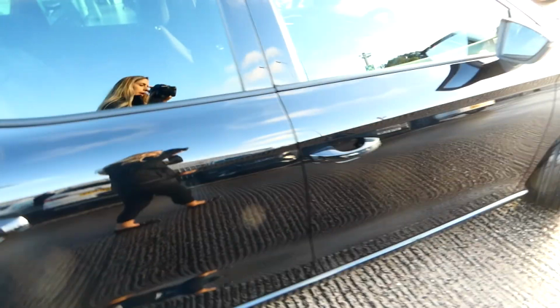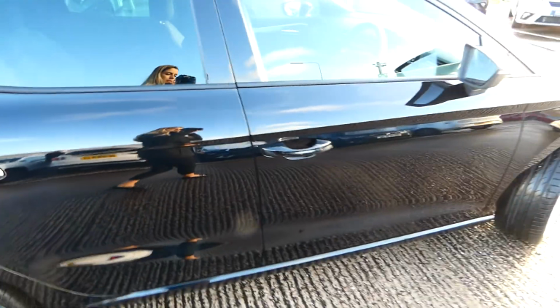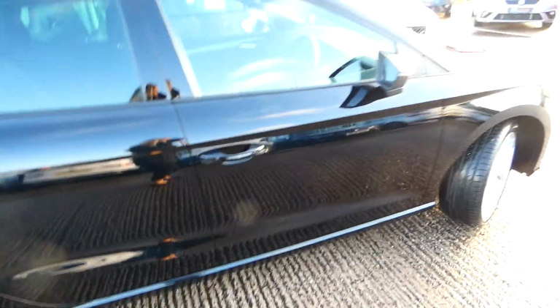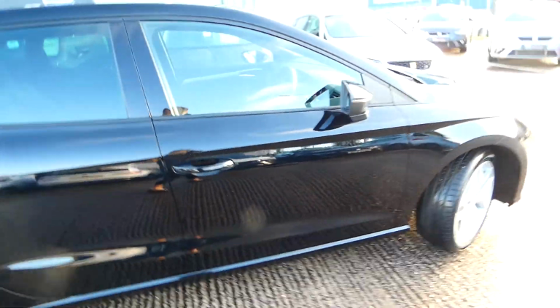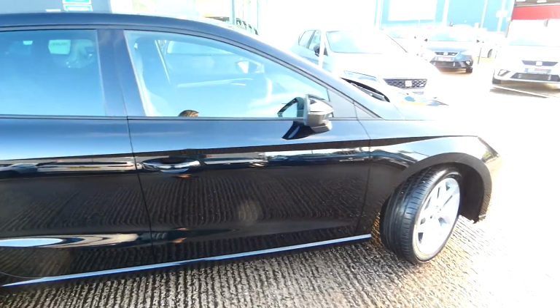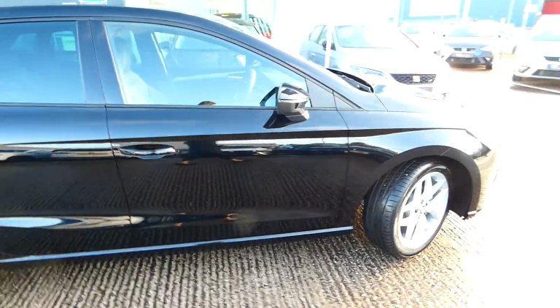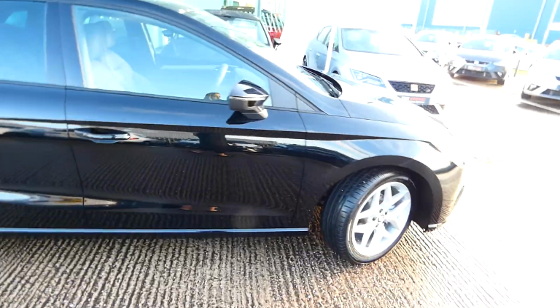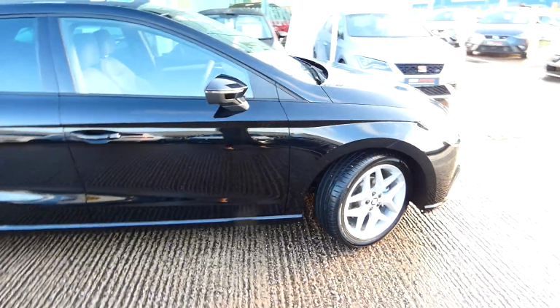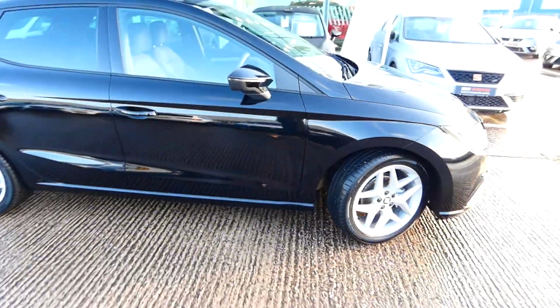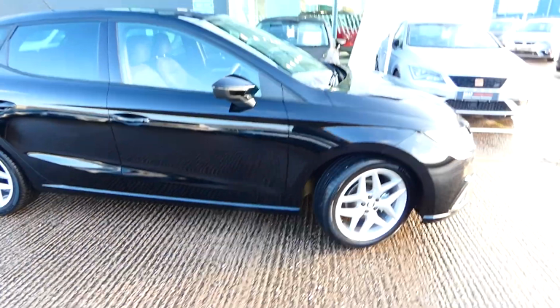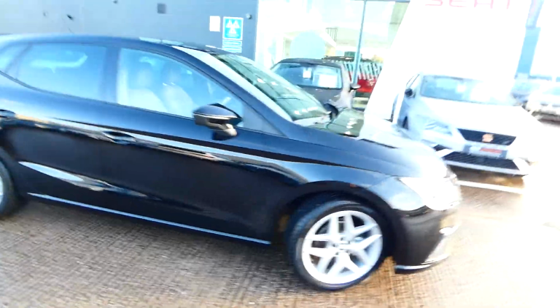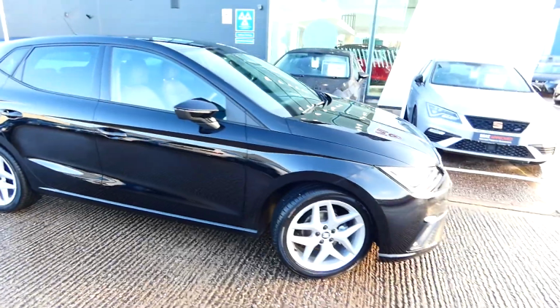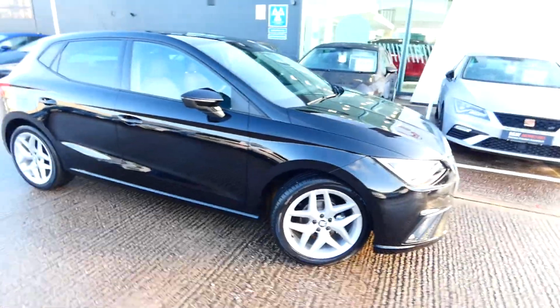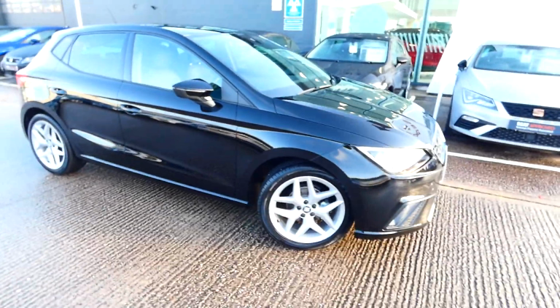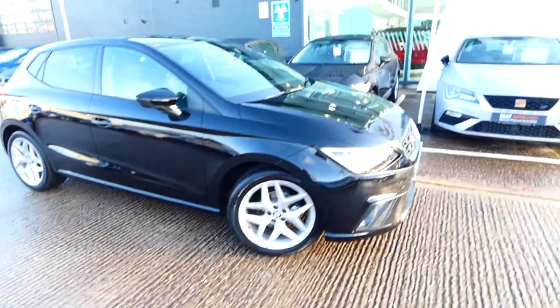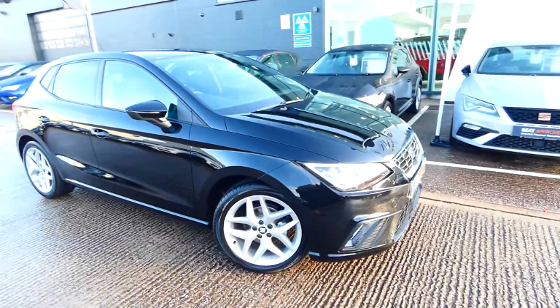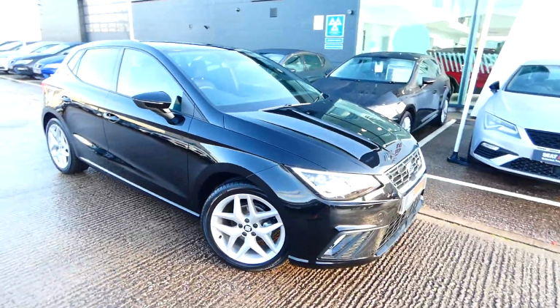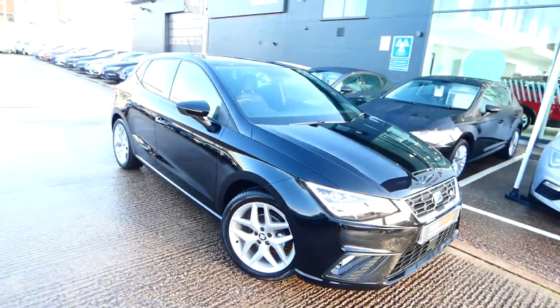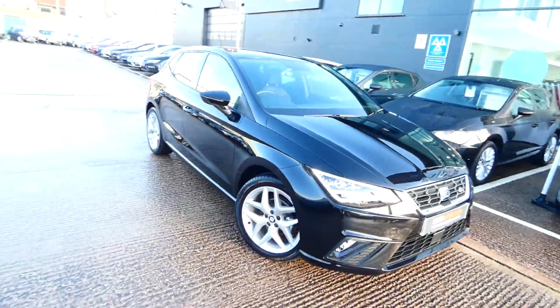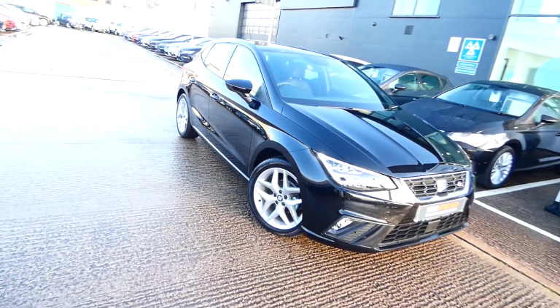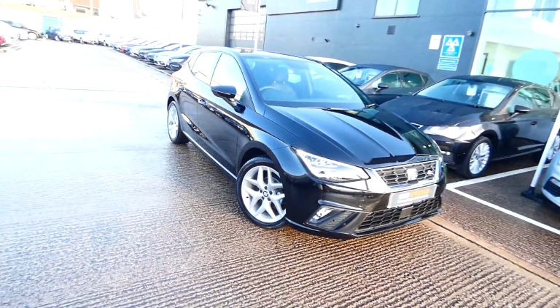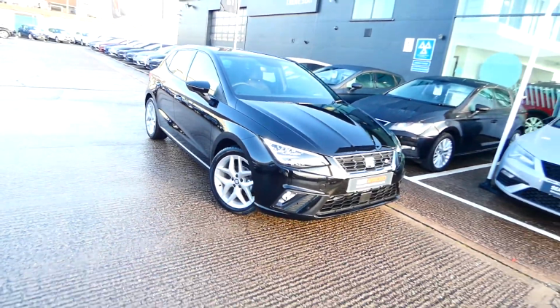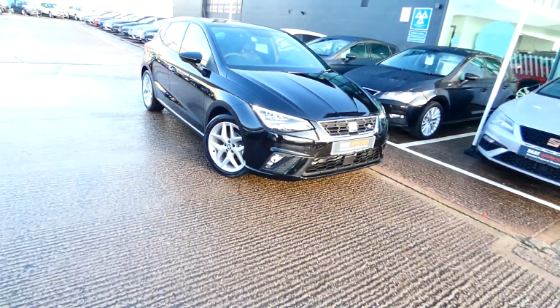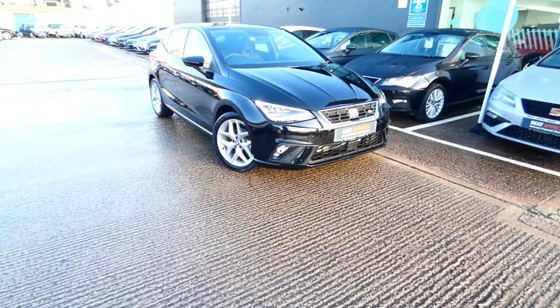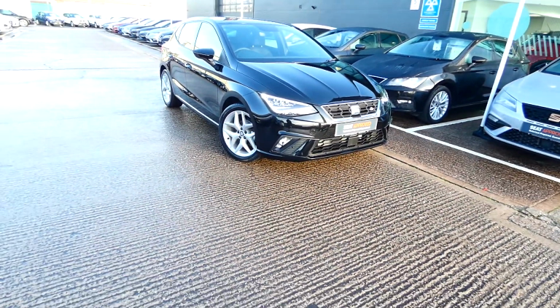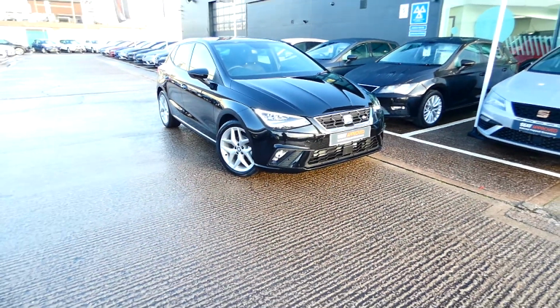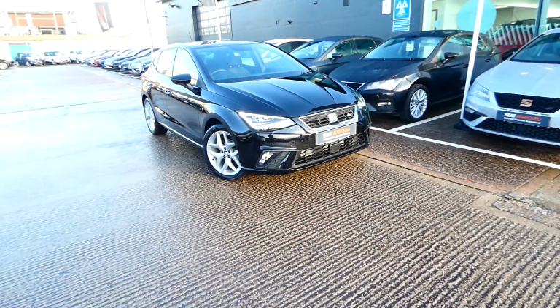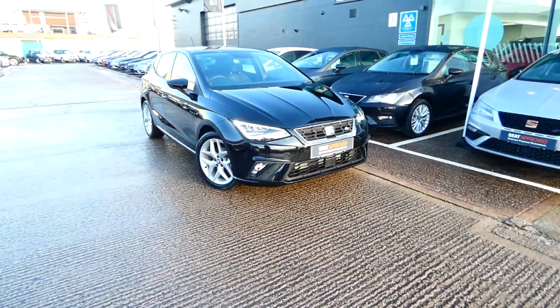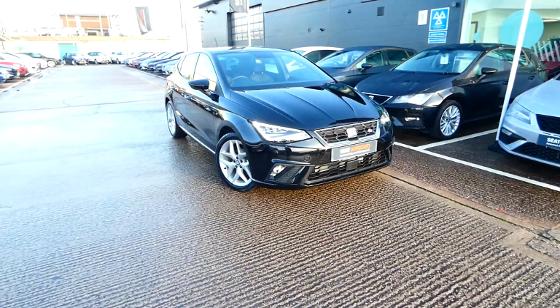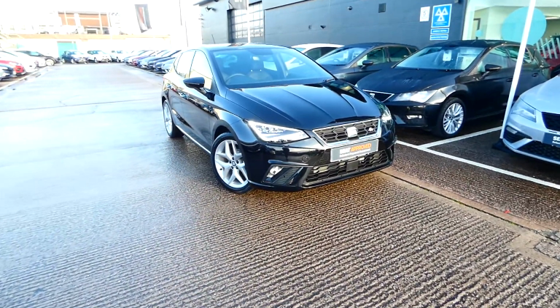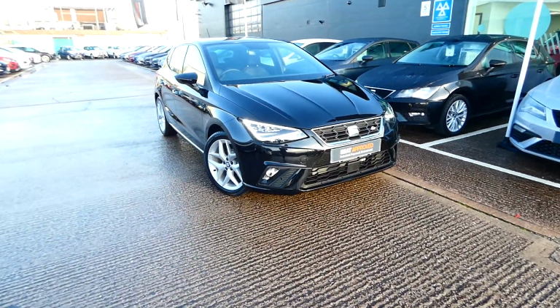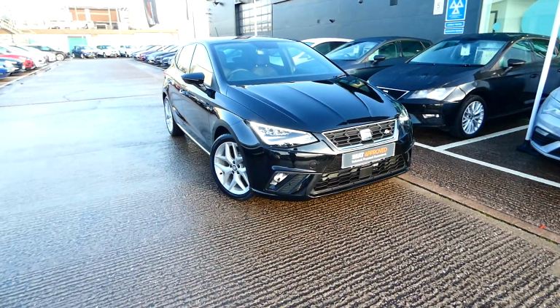If you're interested in this vehicle, please feel free to give us a call or pop over to Crewe SEAT and speak to a member of our sales team. Our direct line is 01270 864 430. Thanks for watching.